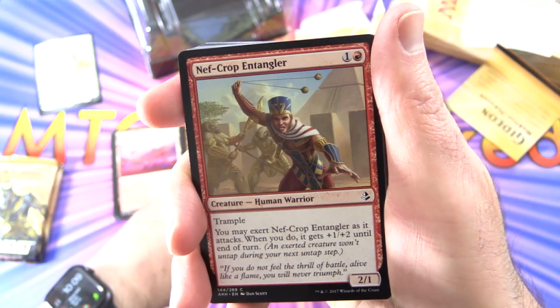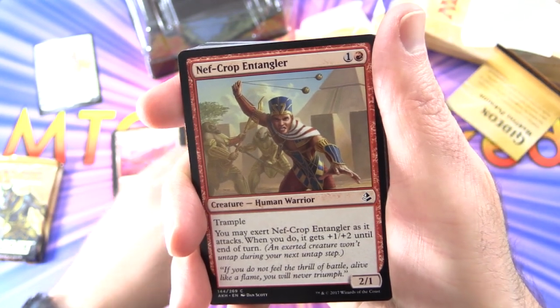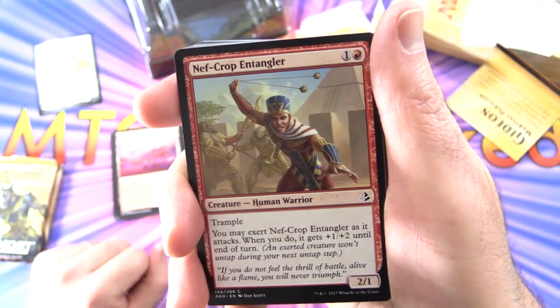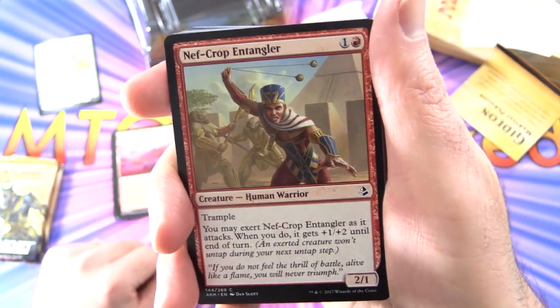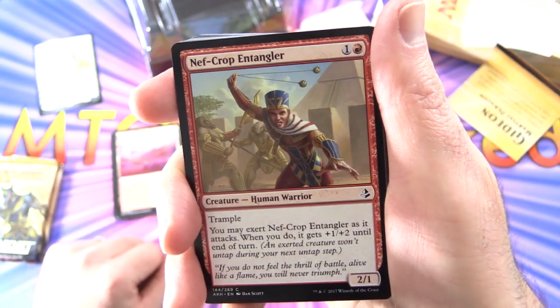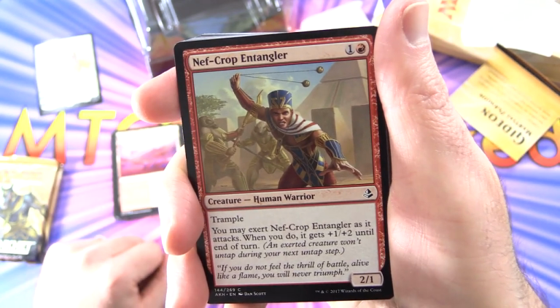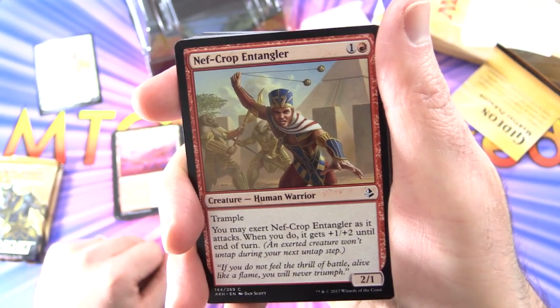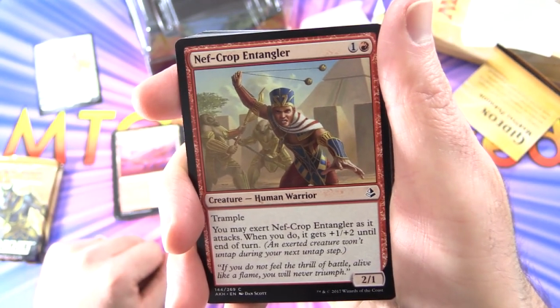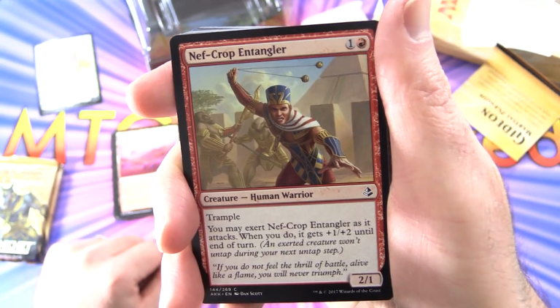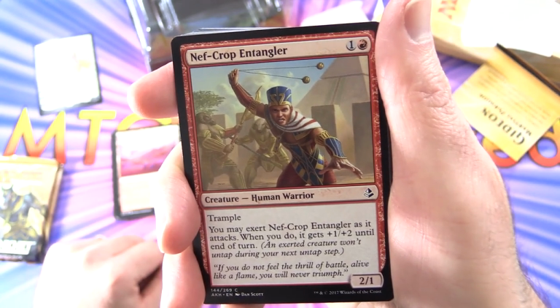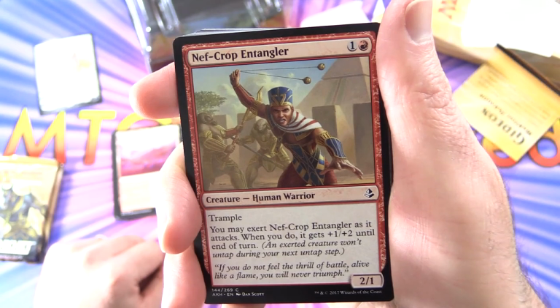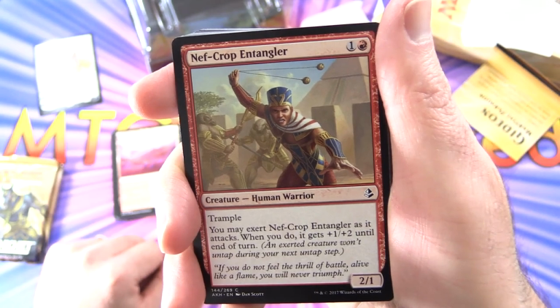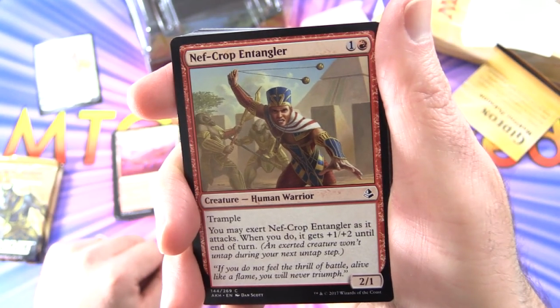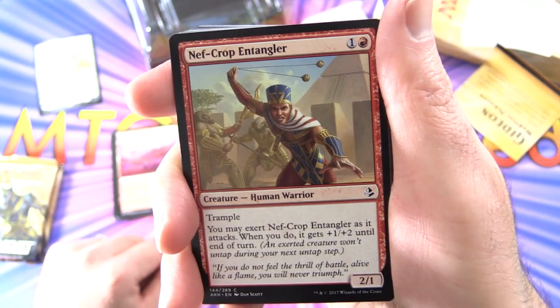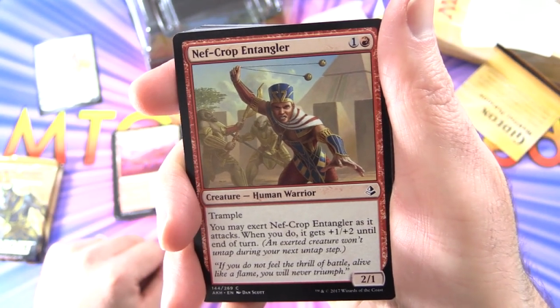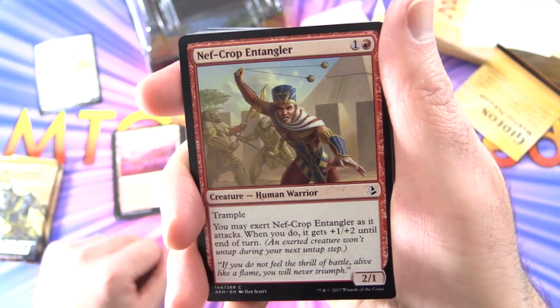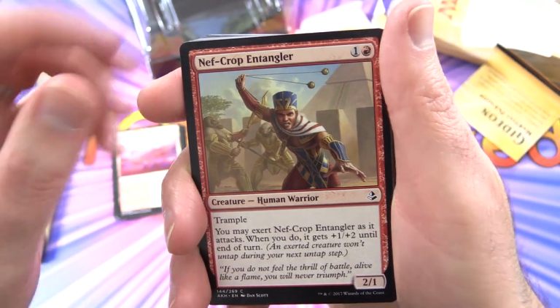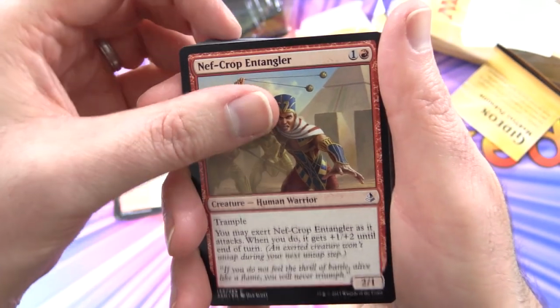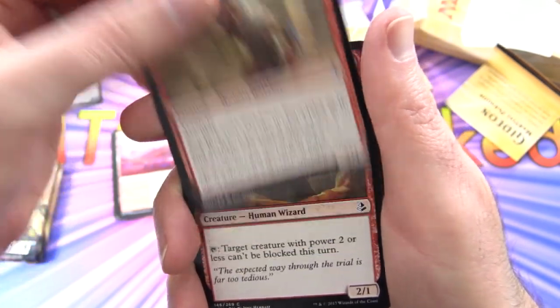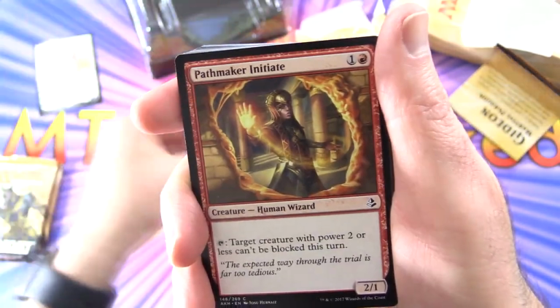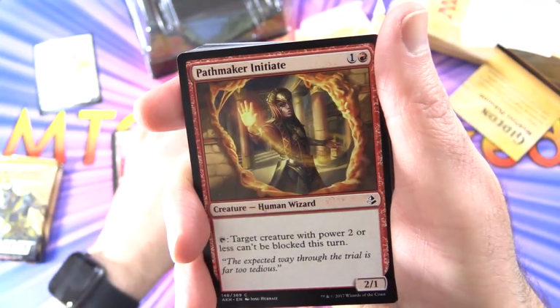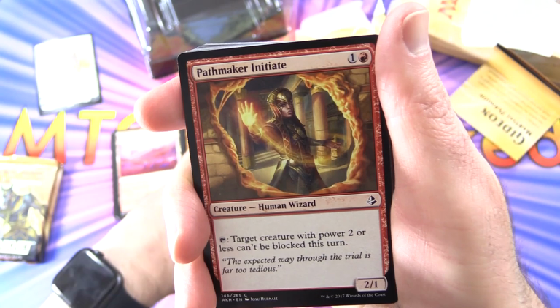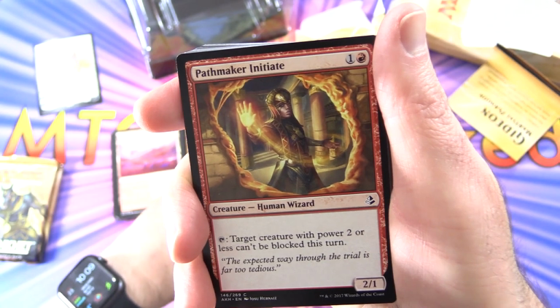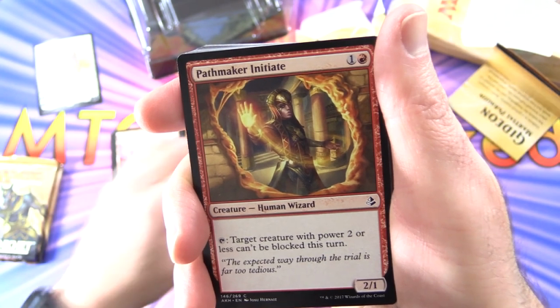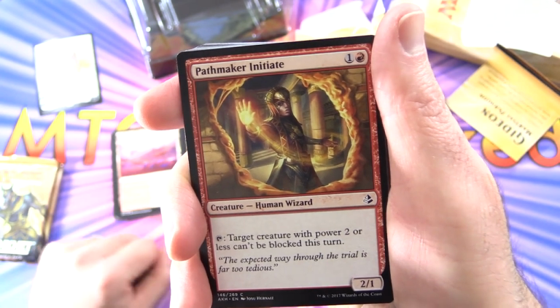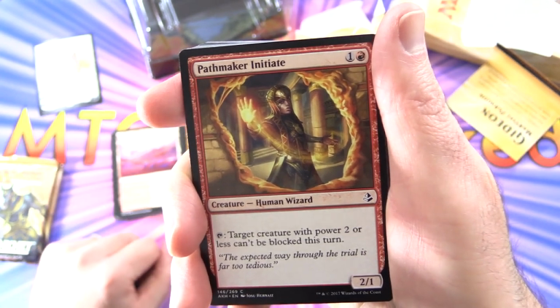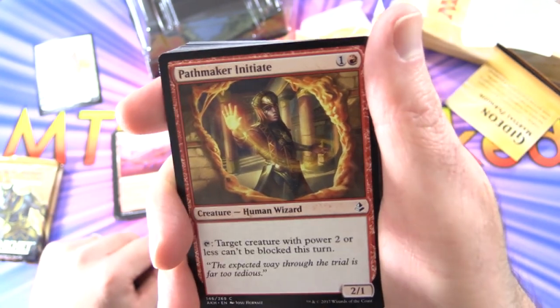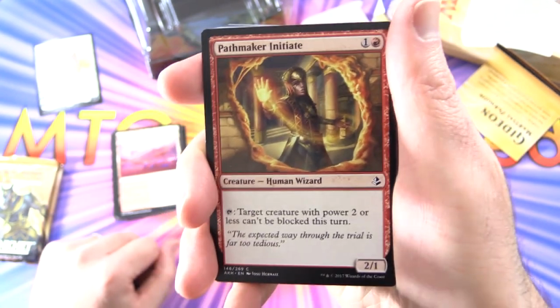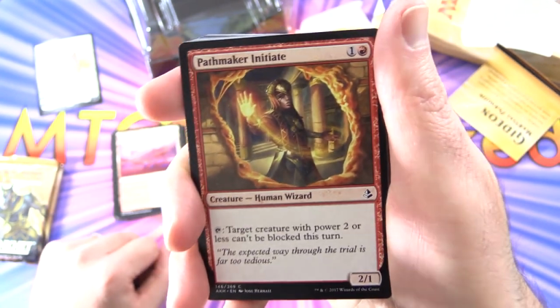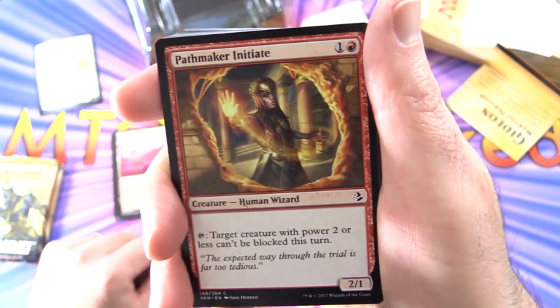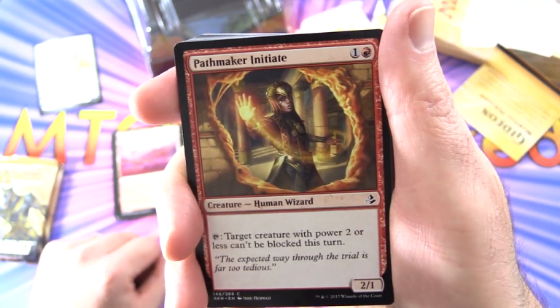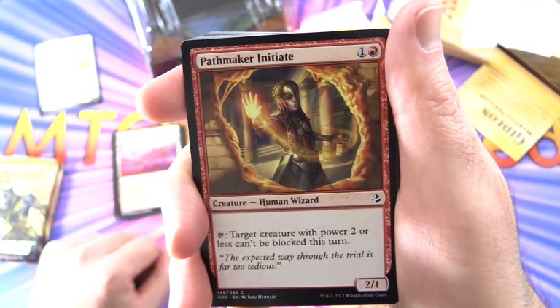Nef-Crop Entangler — Creature Human Warrior 2/1 for 2 mana, with Trample. You may exert Nef-Crop Entangler as it attacks; when you do, it gets plus 1/plus 2 until end of turn. So we've got a lot of humans here and exerting is the big mechanic to use.